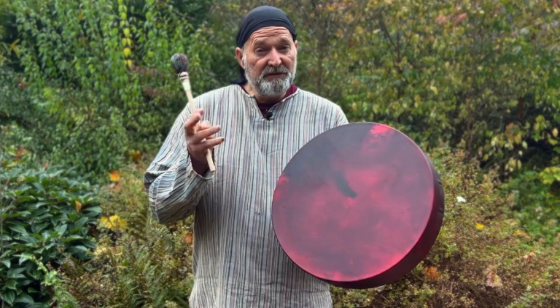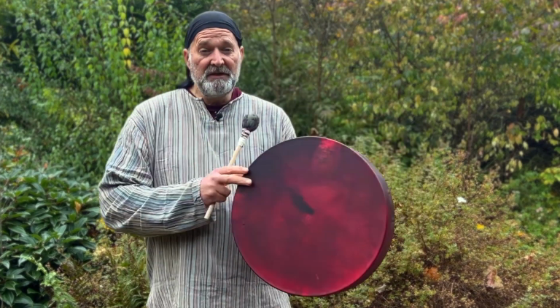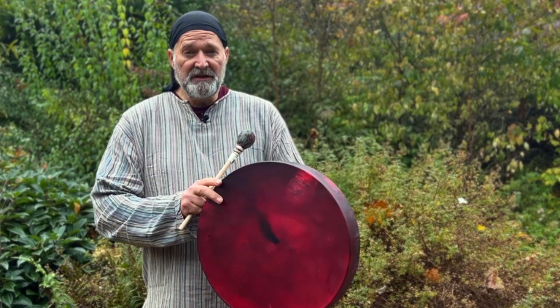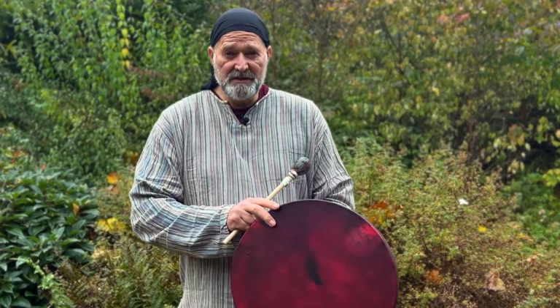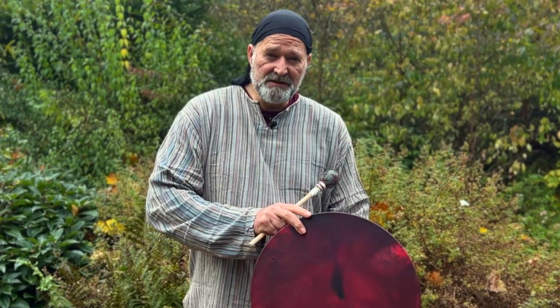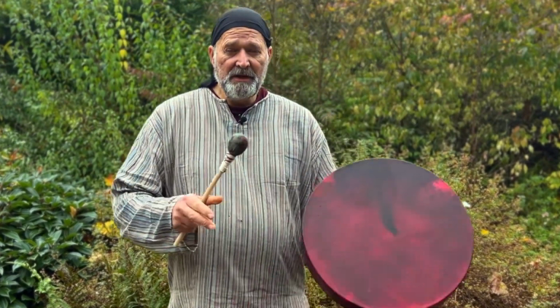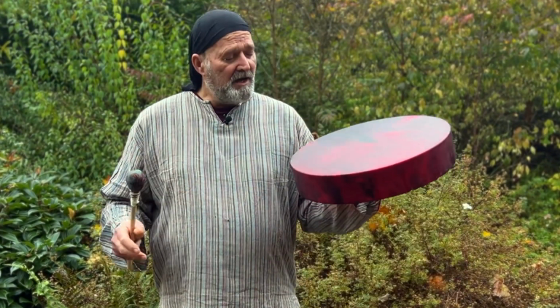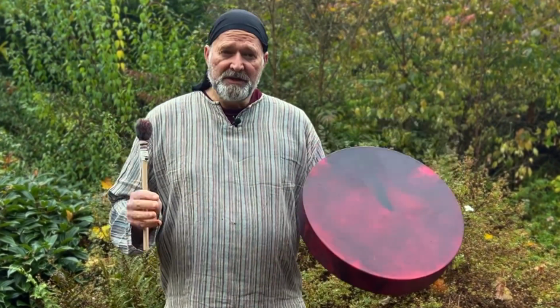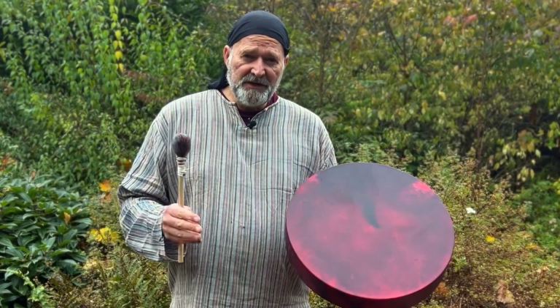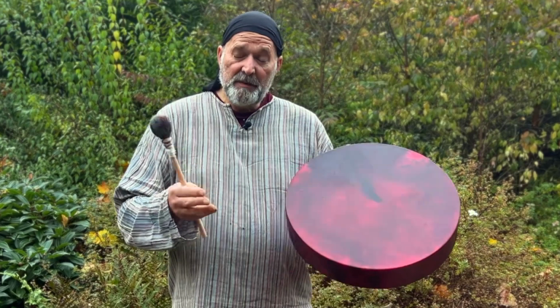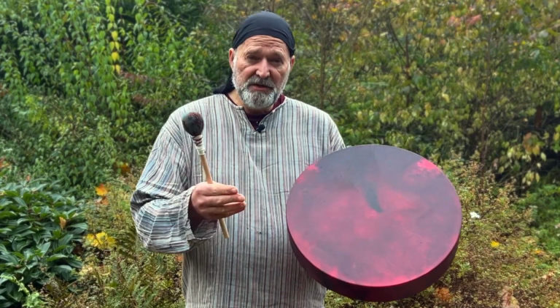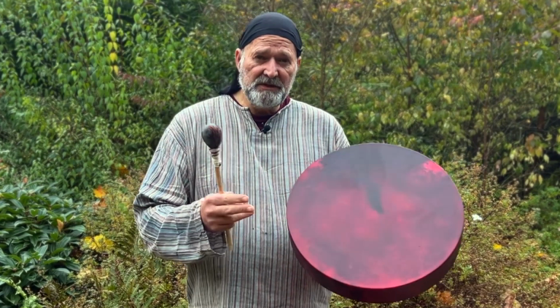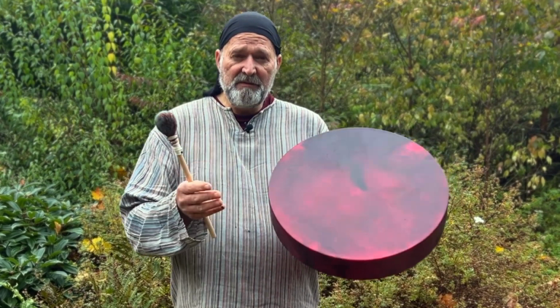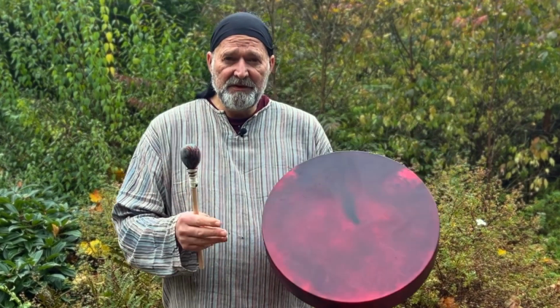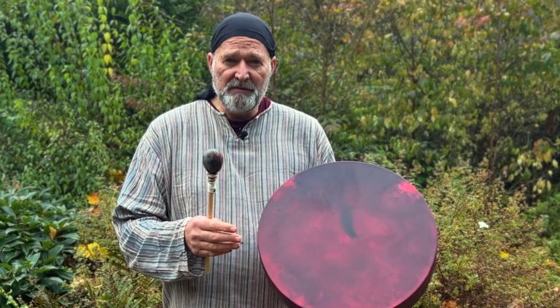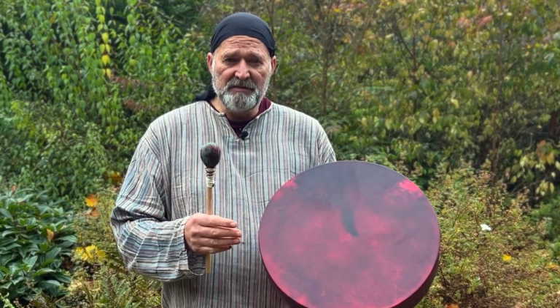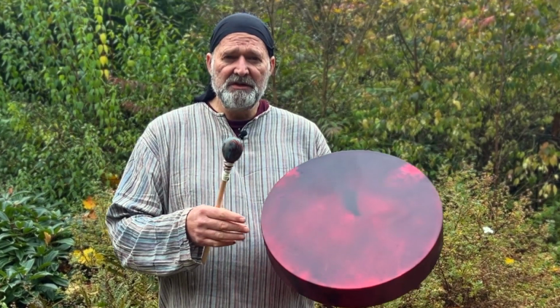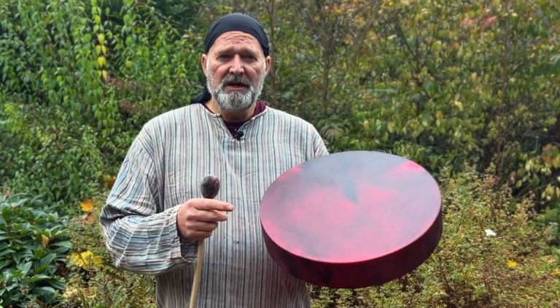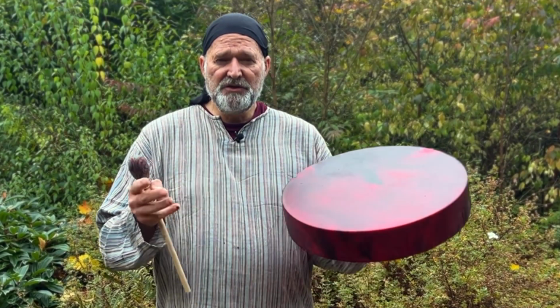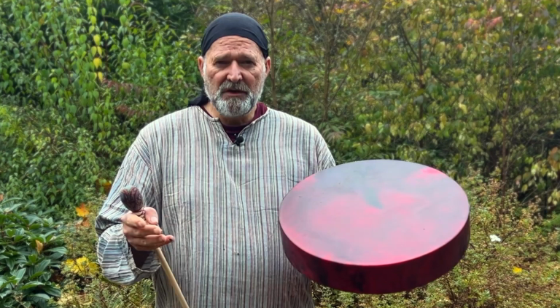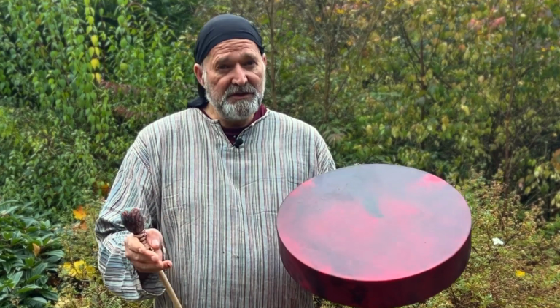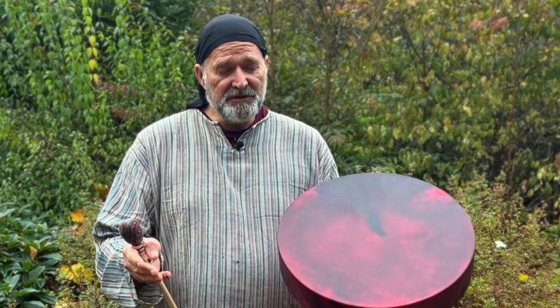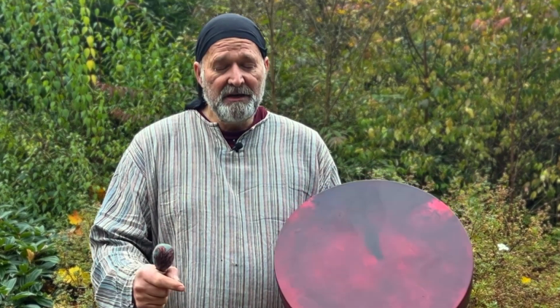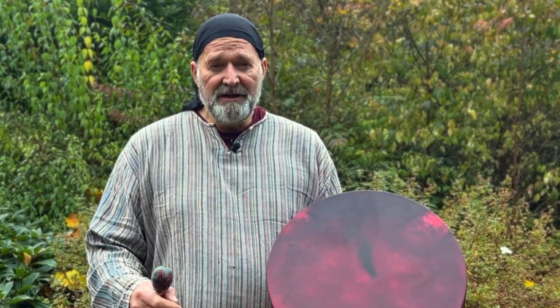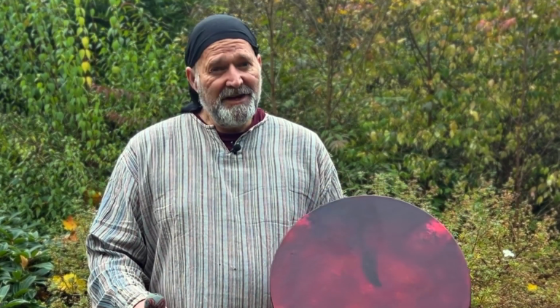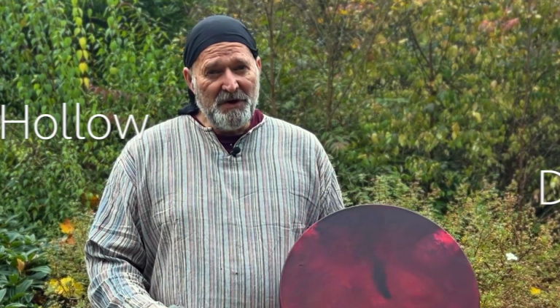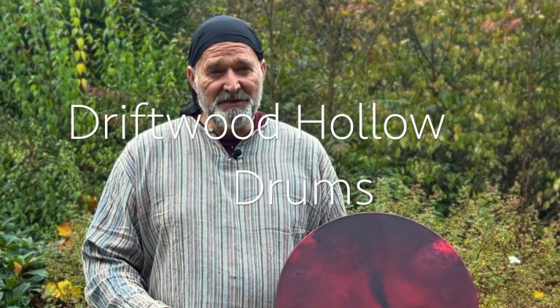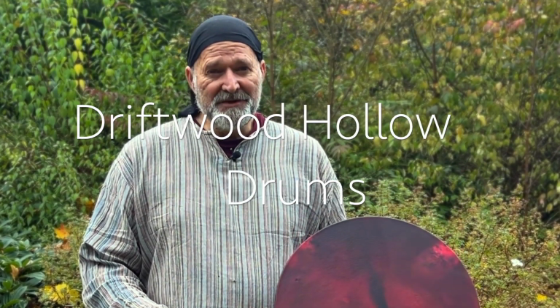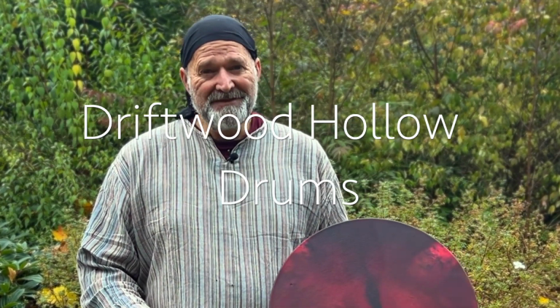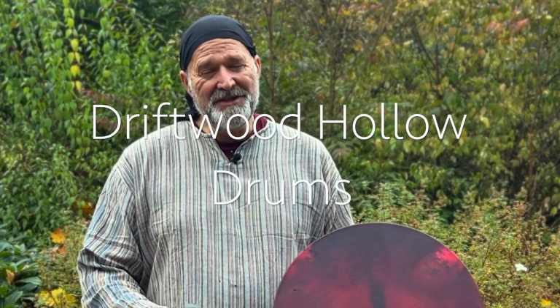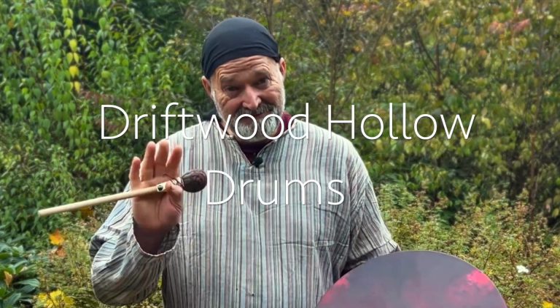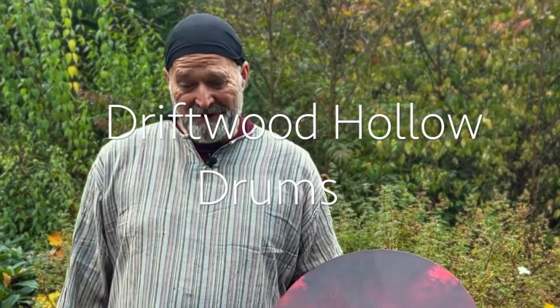Beautiful, lovely resonance to this drum. I hope you enjoyed the video, I hope it's been useful and helpful for you to make a more informed decision when you're choosing online, which is always tricky. Yeah, I'm great with all the drums — thanks for watching, bye for now.